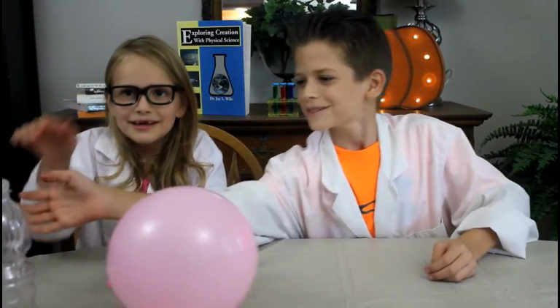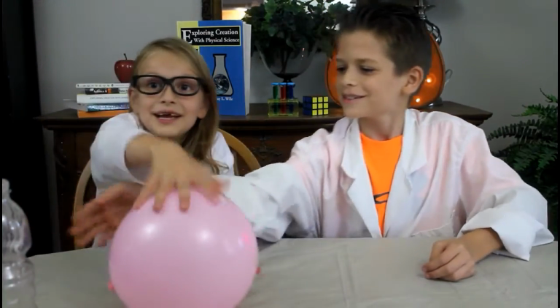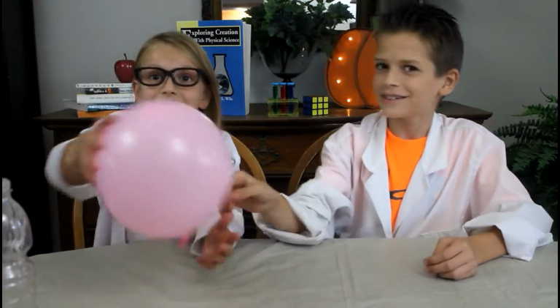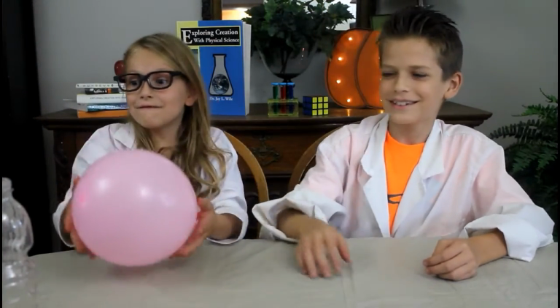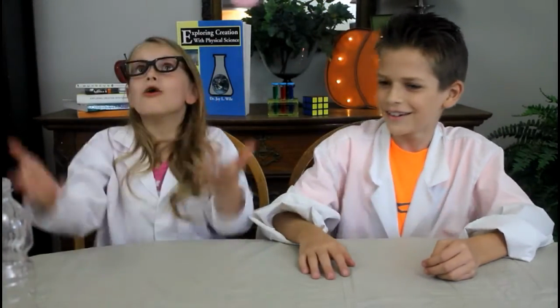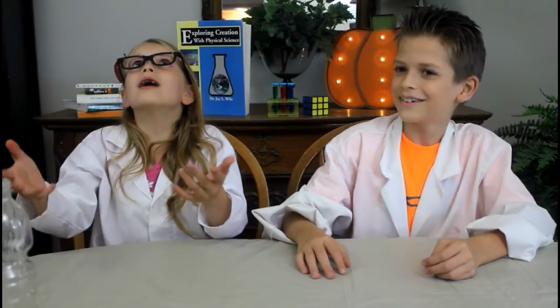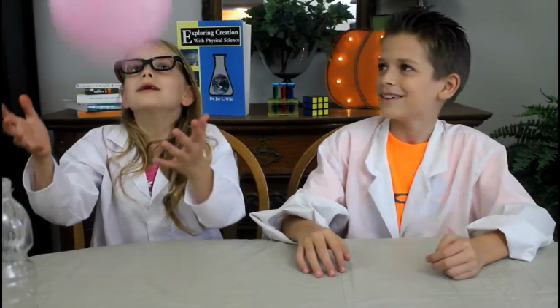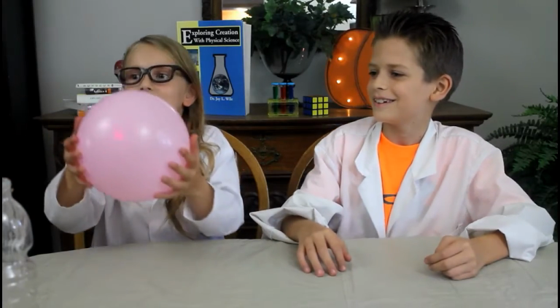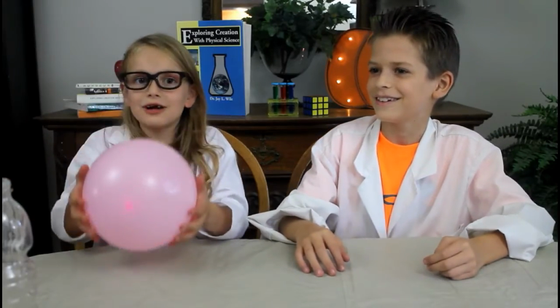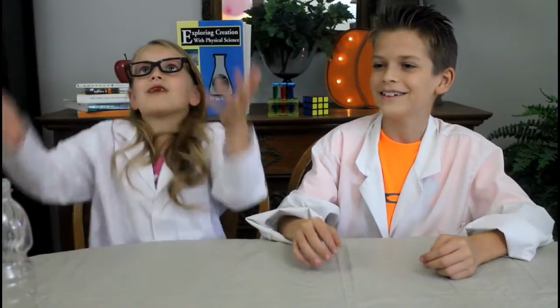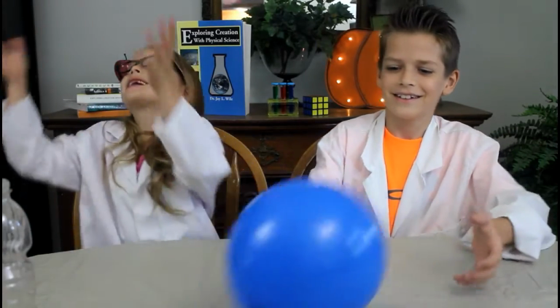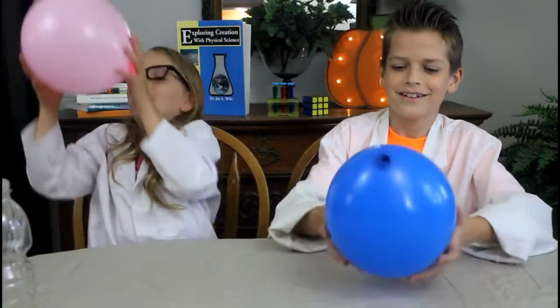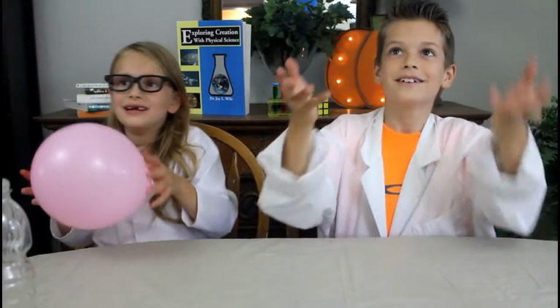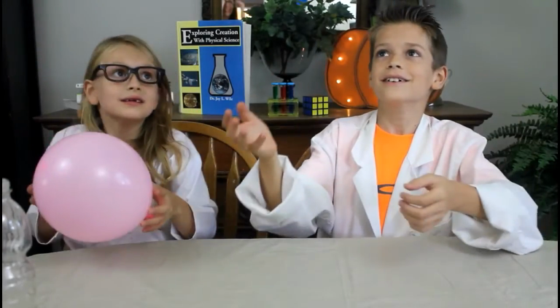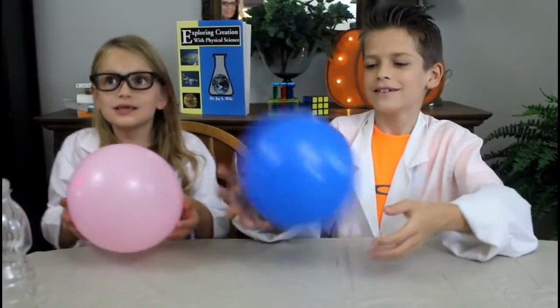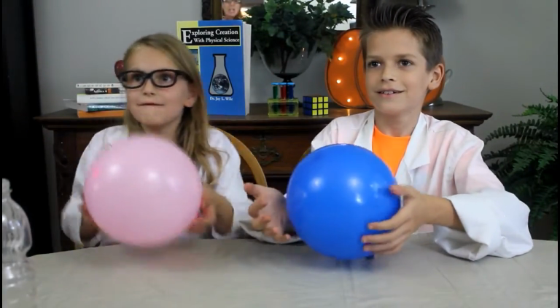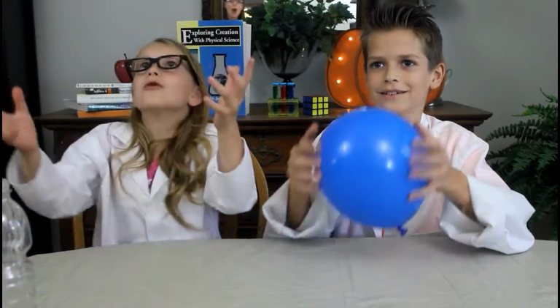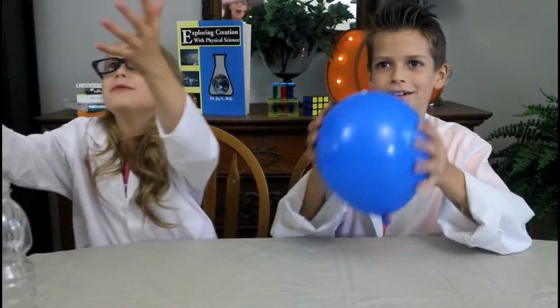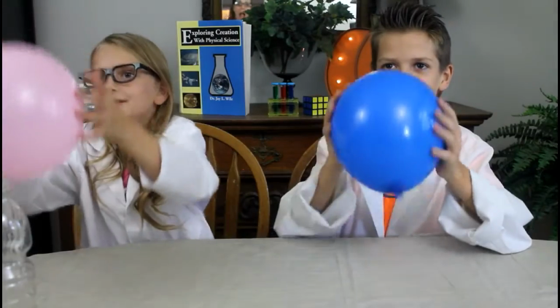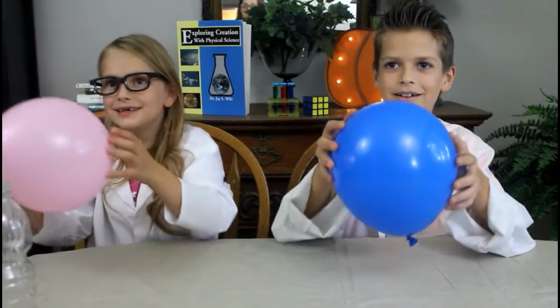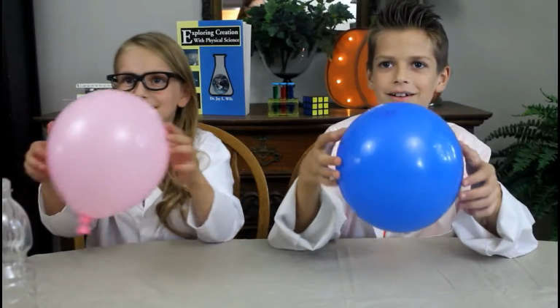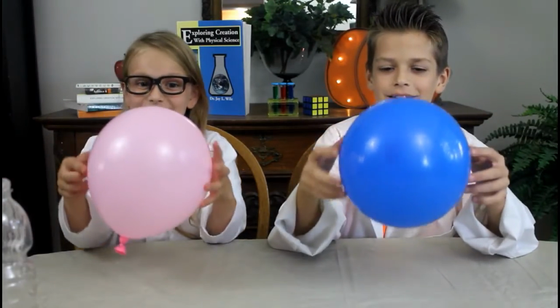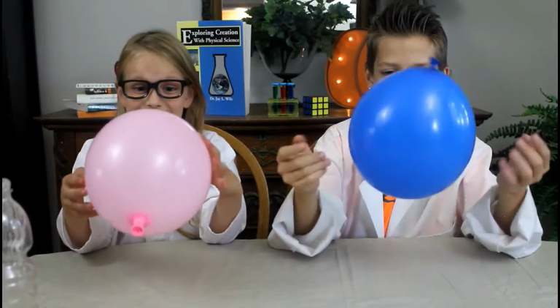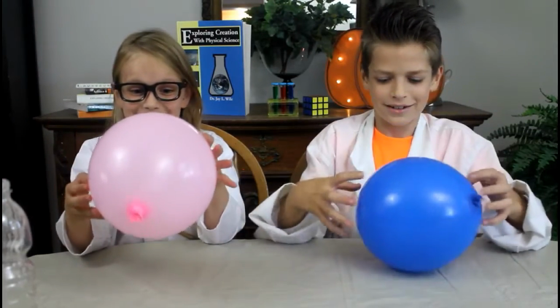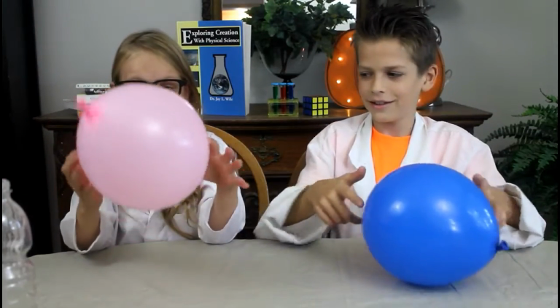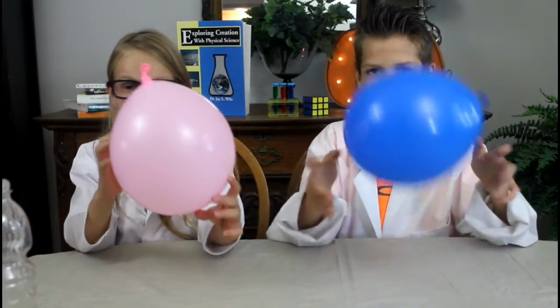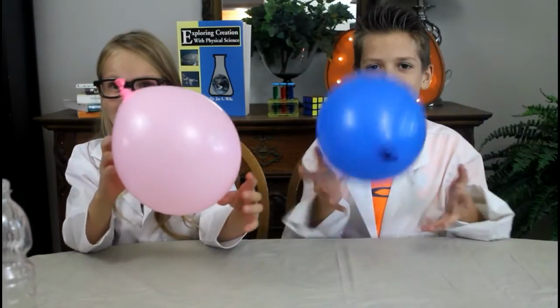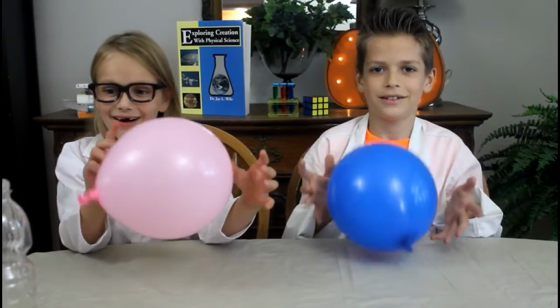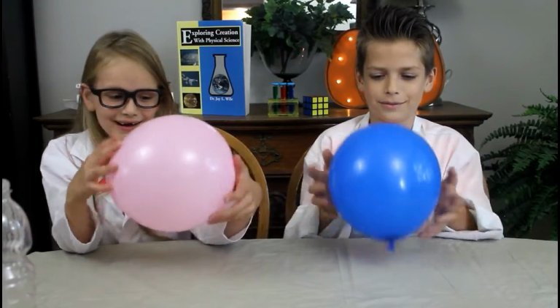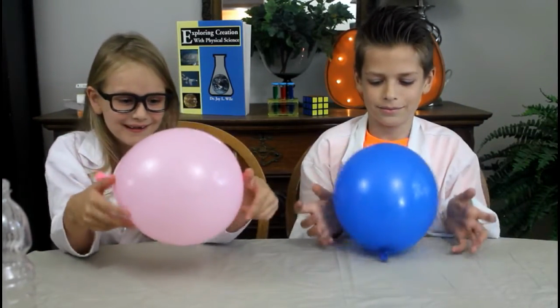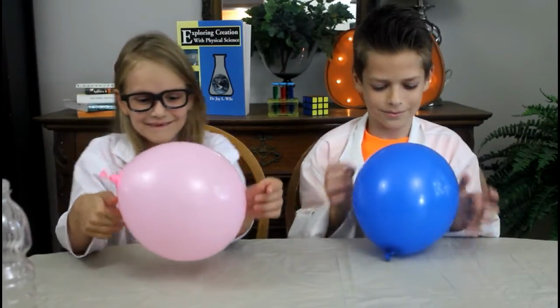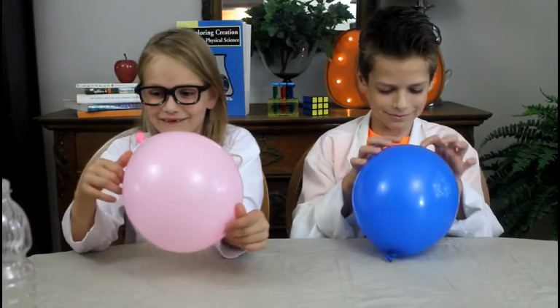It doesn't float up — it just comes right back down. It doesn't float up. Isn't this cool? Whoa!